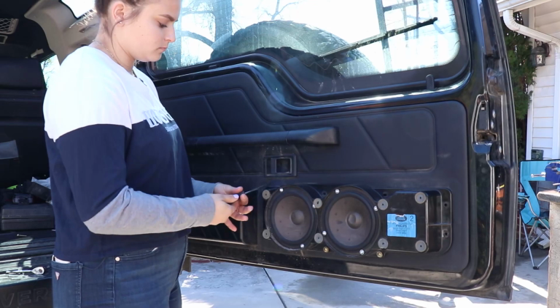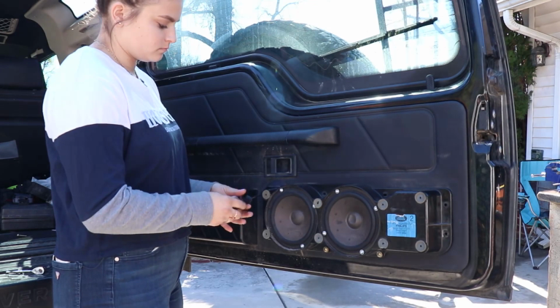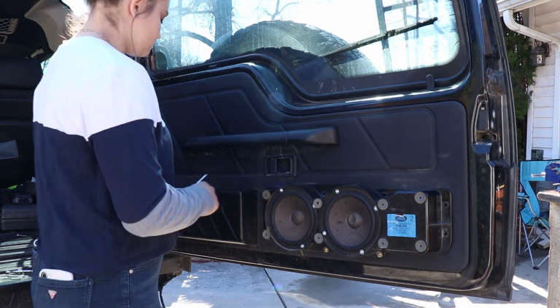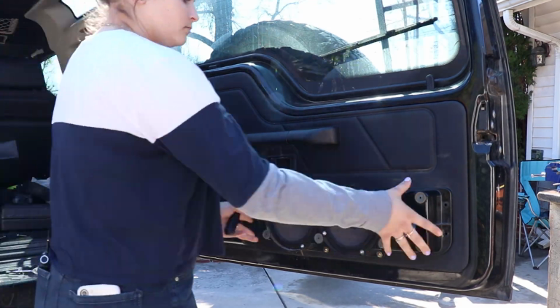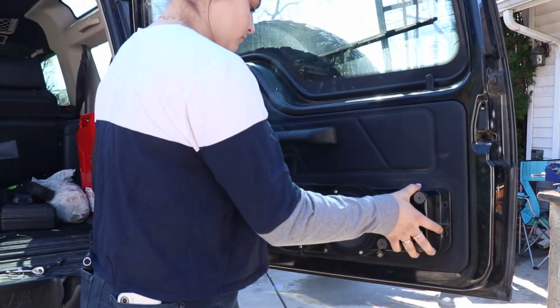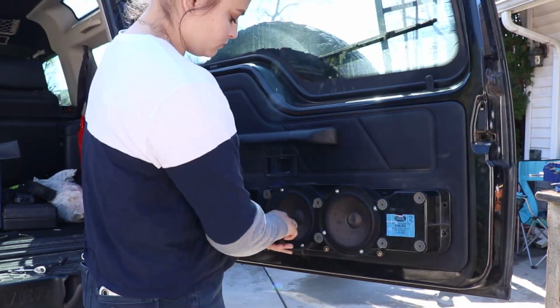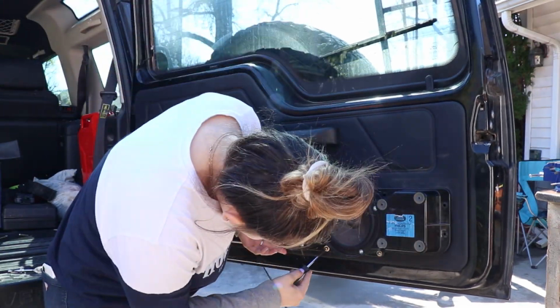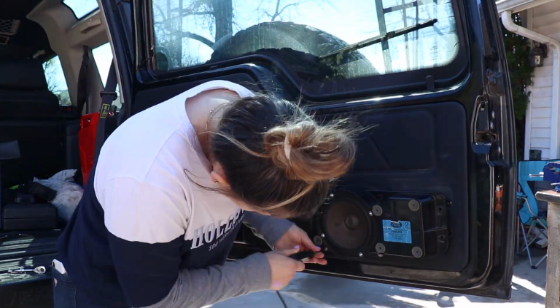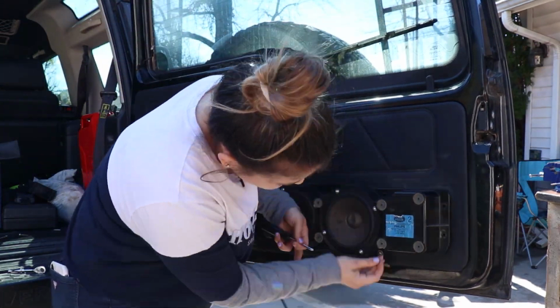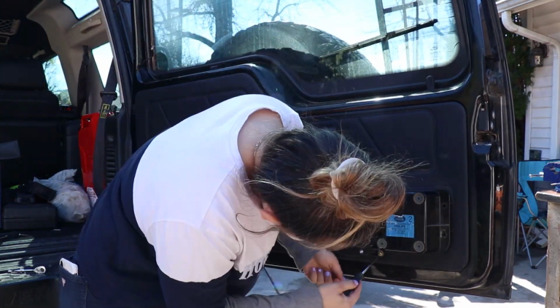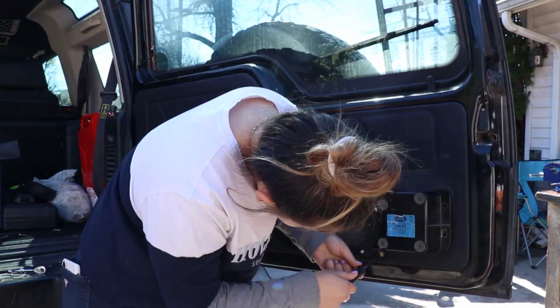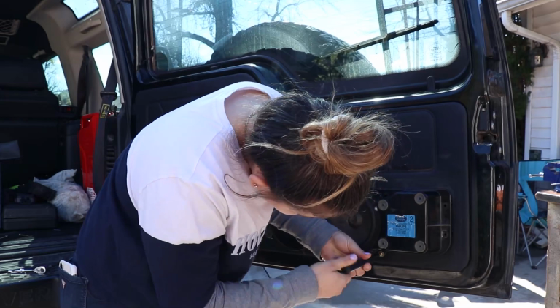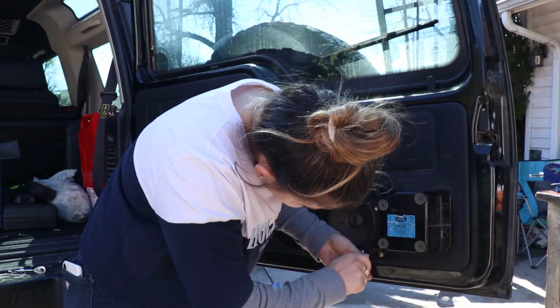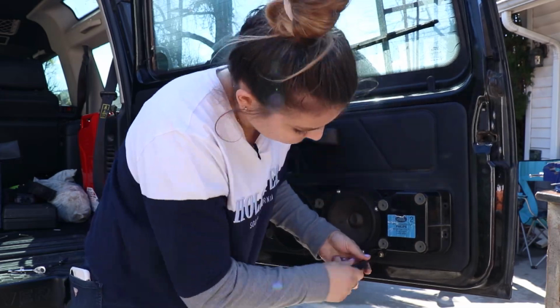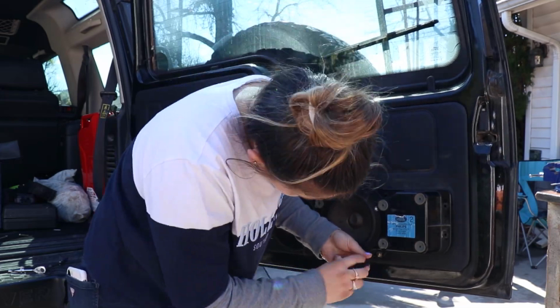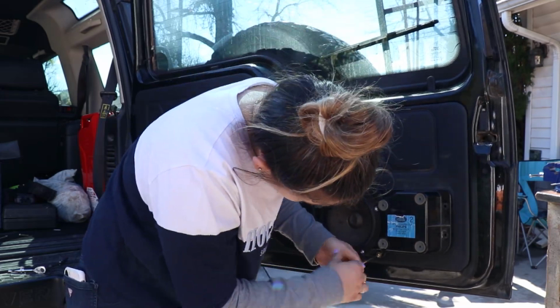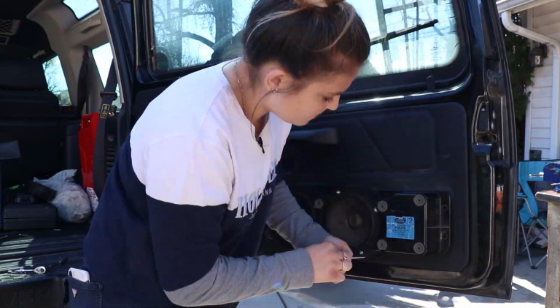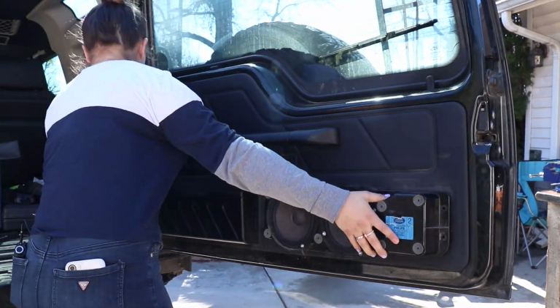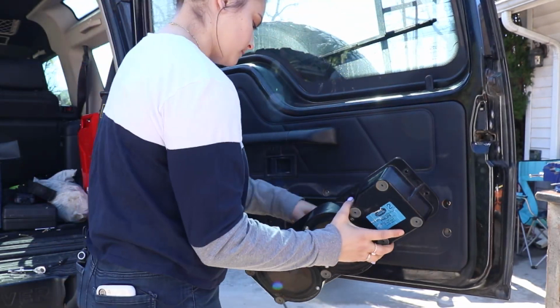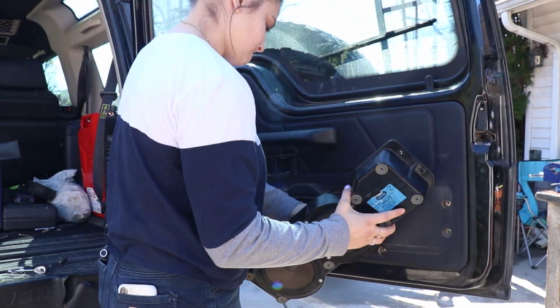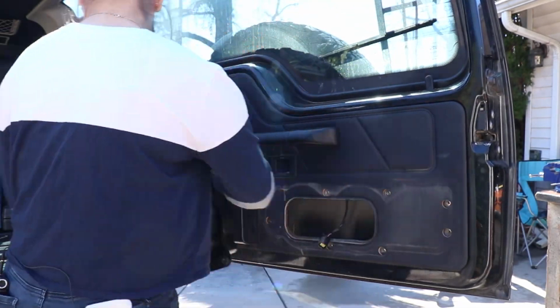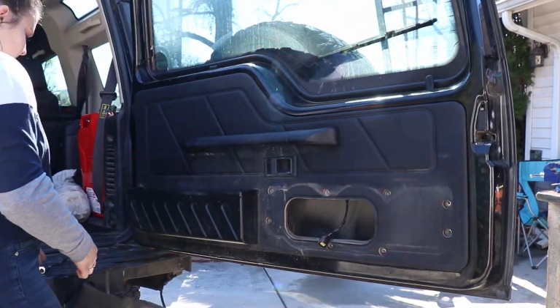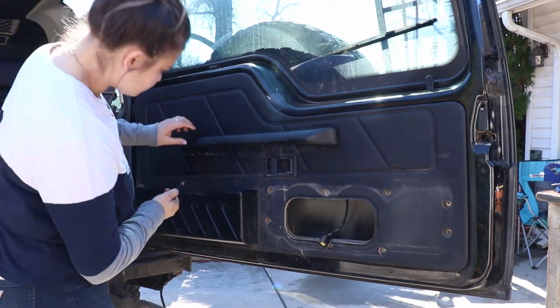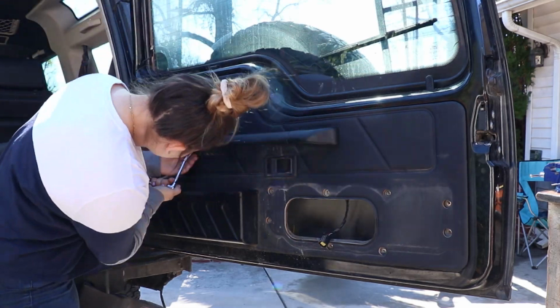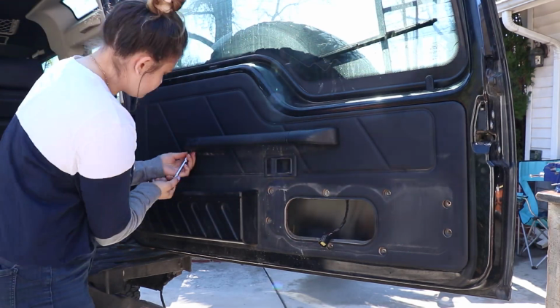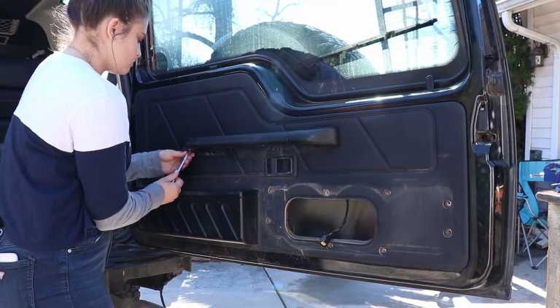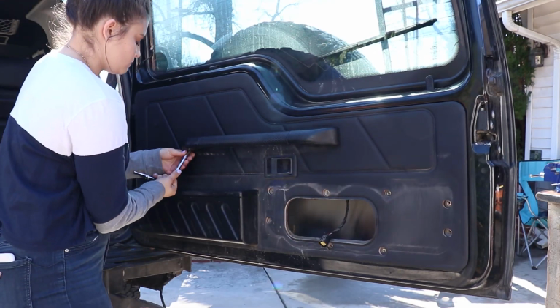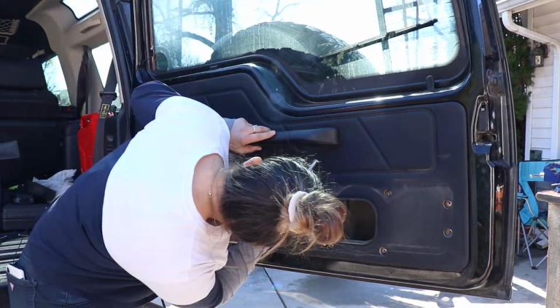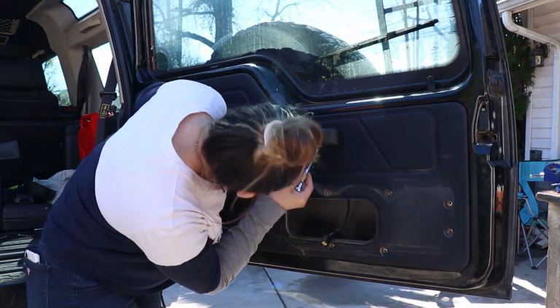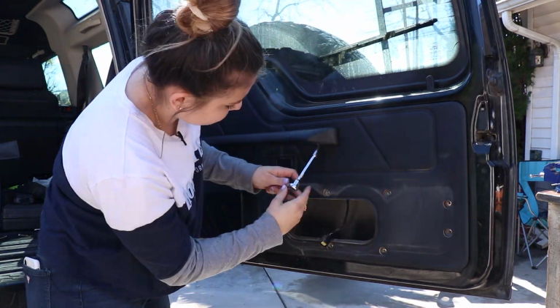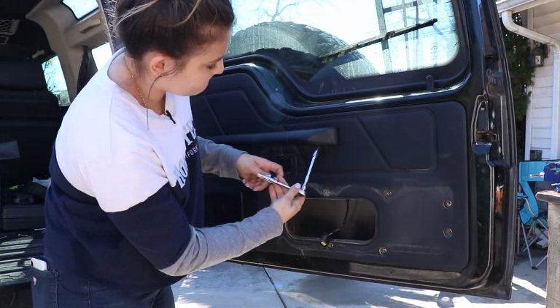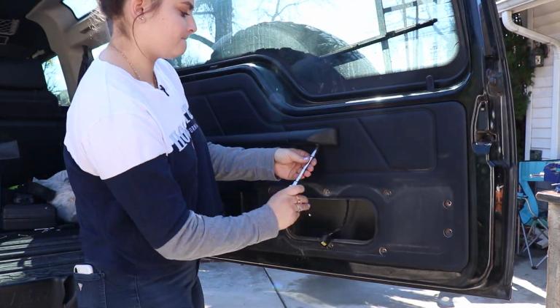Taking off the rear panel isn't too difficult. The speaker is held in by six screws. The handle bolts in from underneath and then you can just take off the entire panel and it comes off in one piece. Just be careful with it because we are going to use it as a template to cut out the metal.